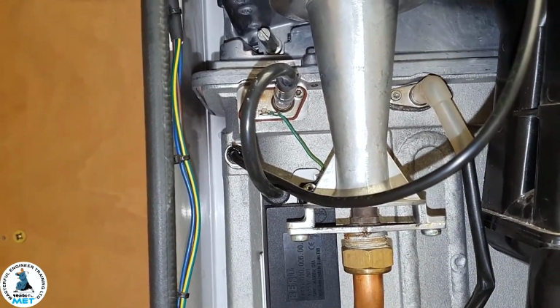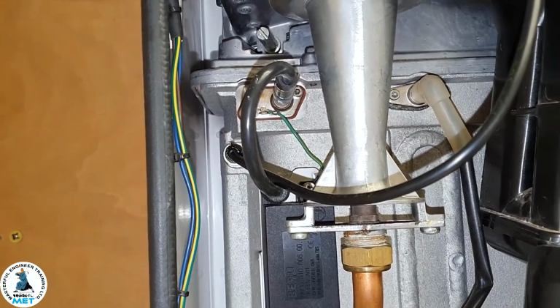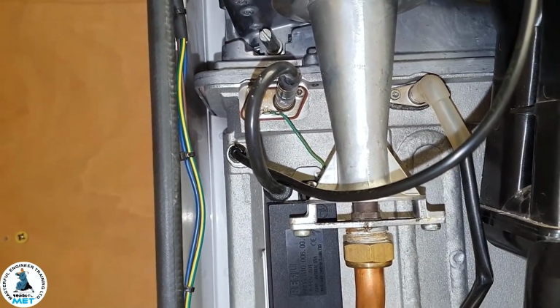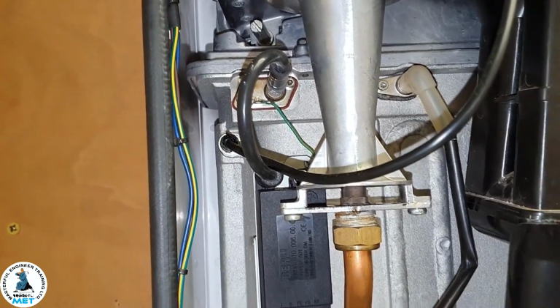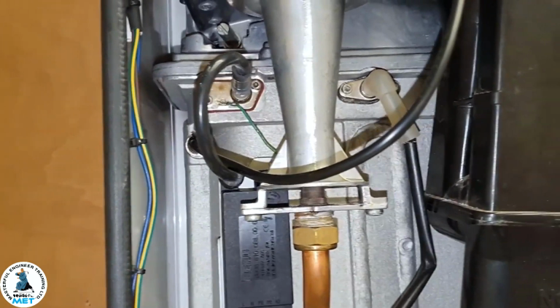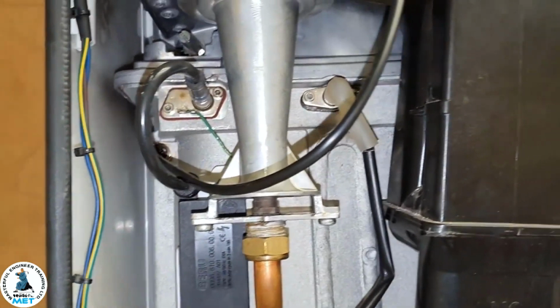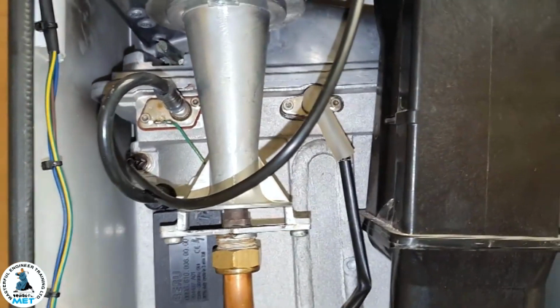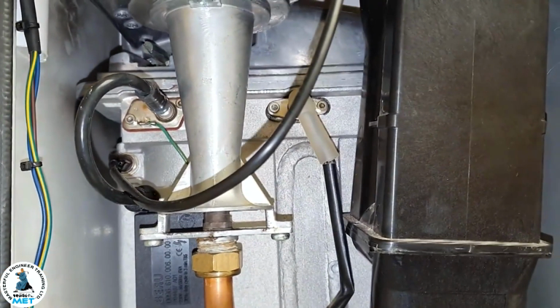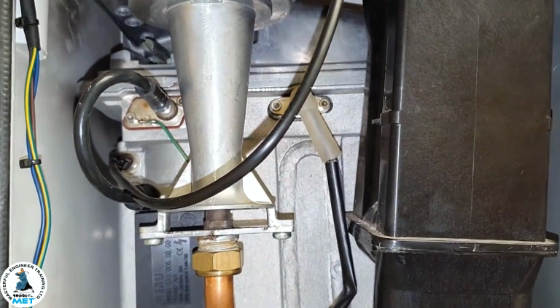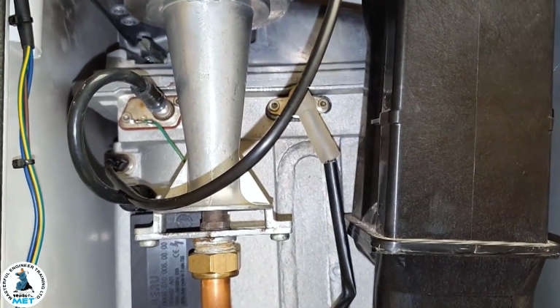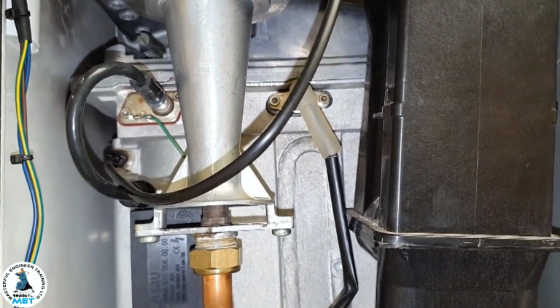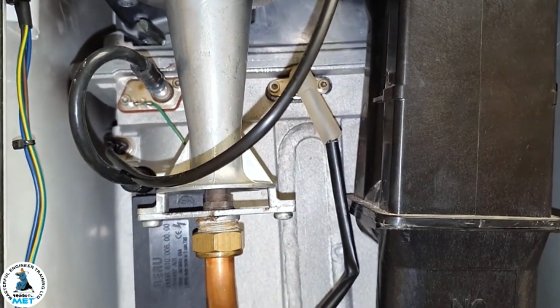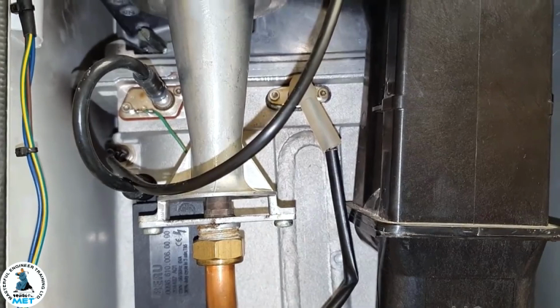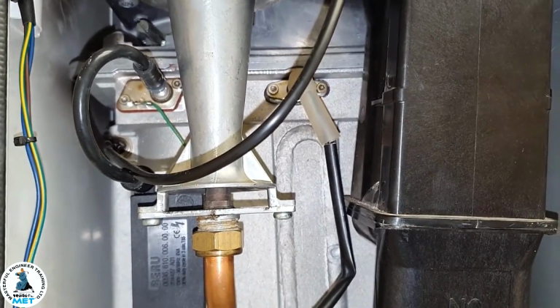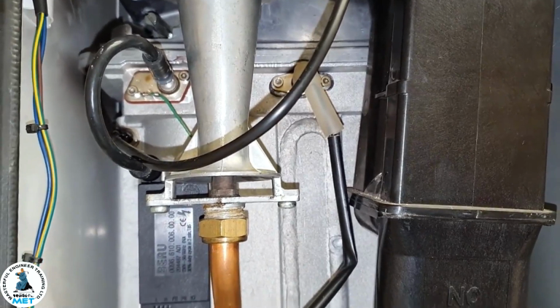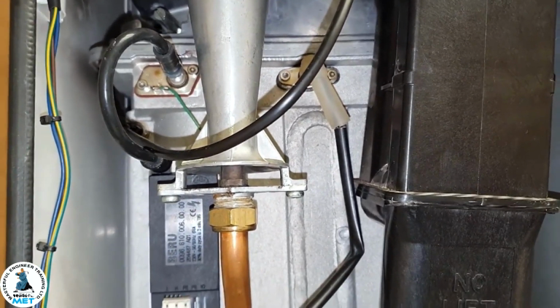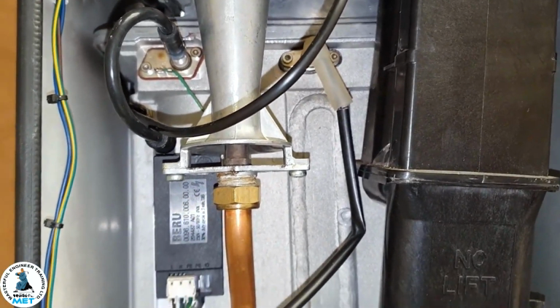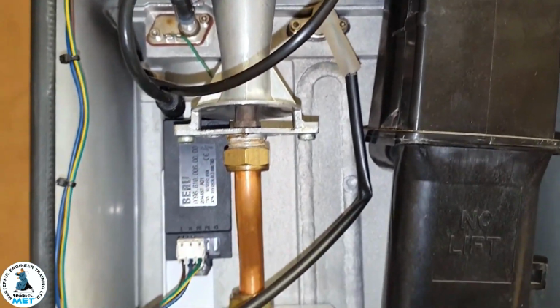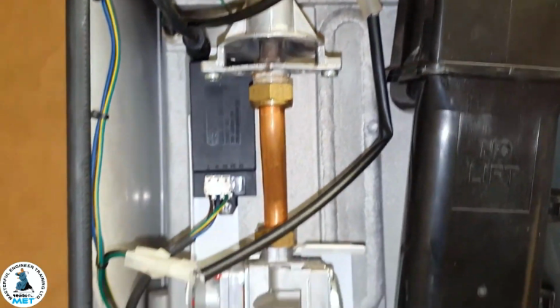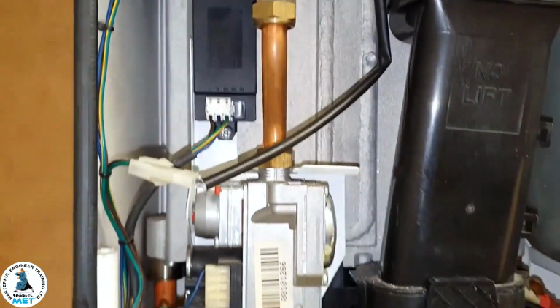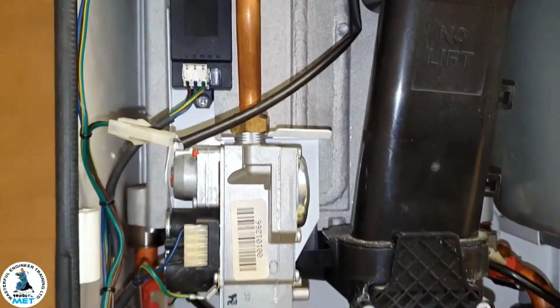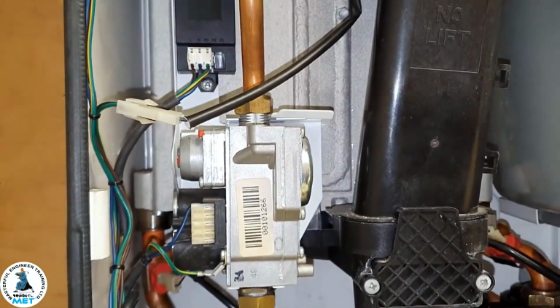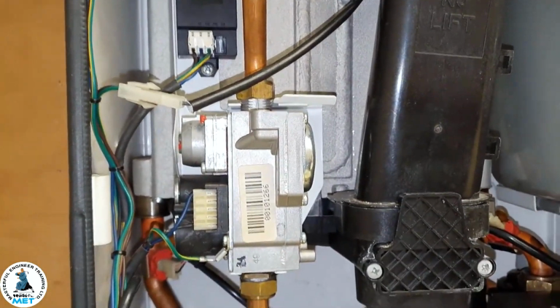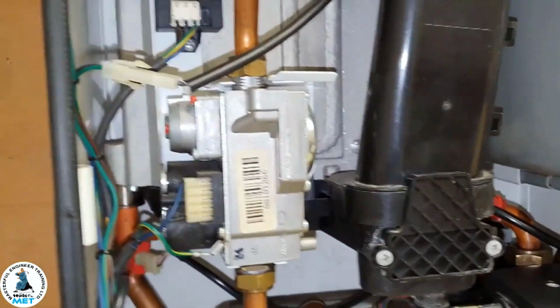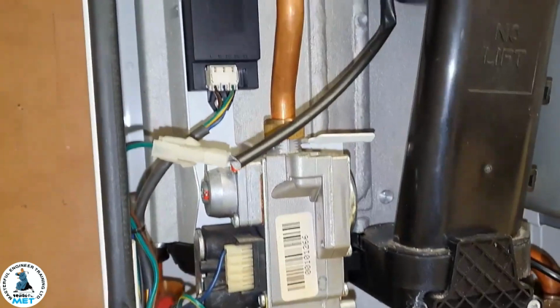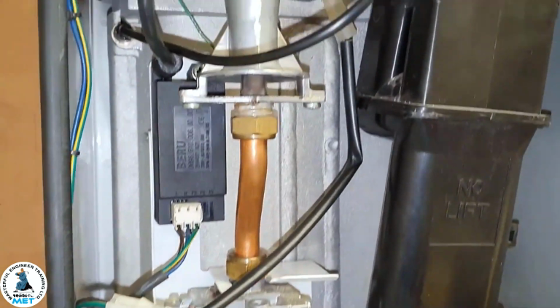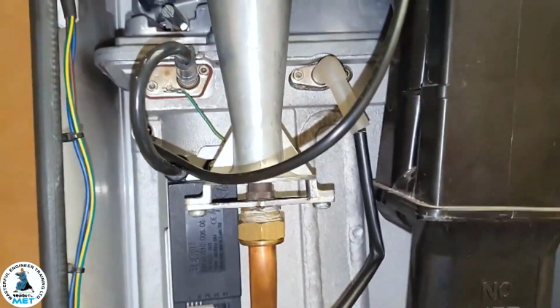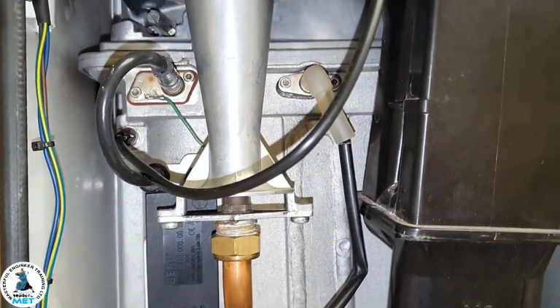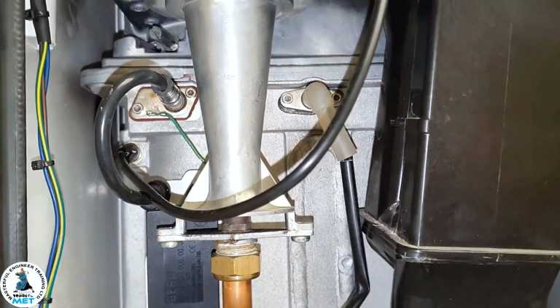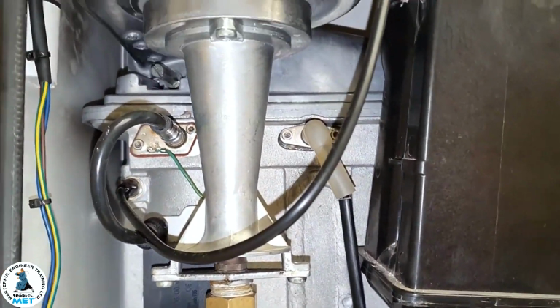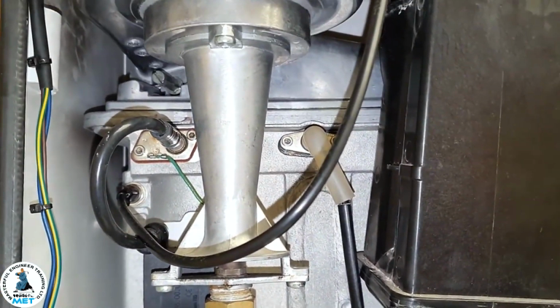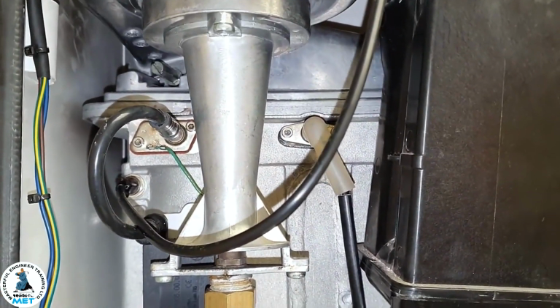As for the flame sensor device, that could just have a build-up of carbon residue, and you can possibly just give it a little clean. Let me show you at the front of the boiler.